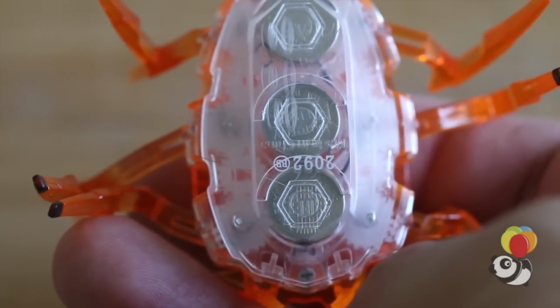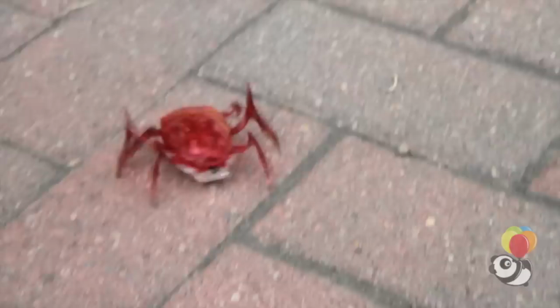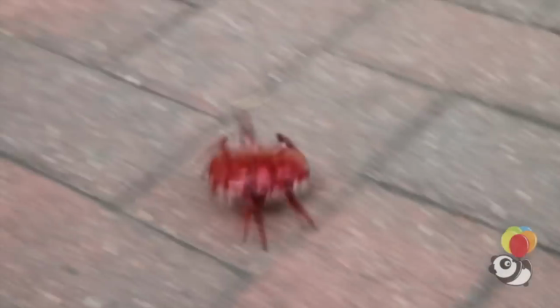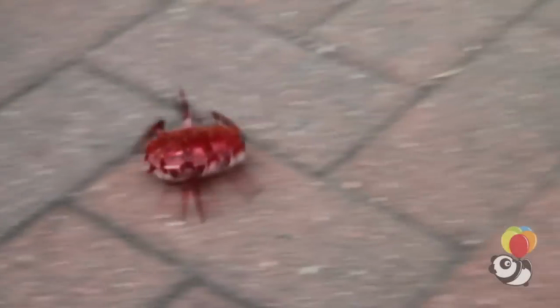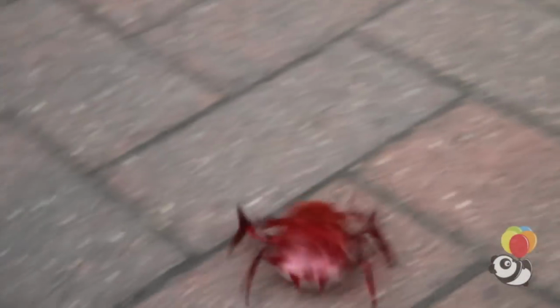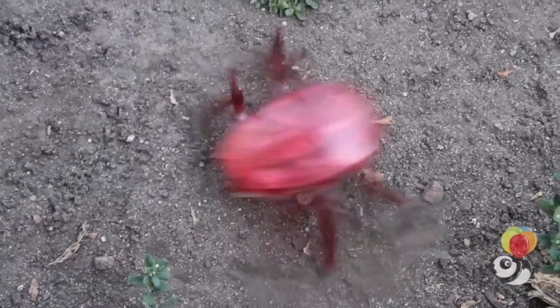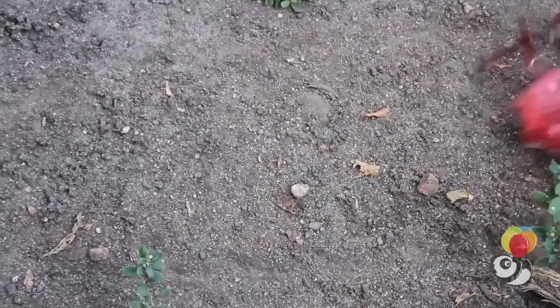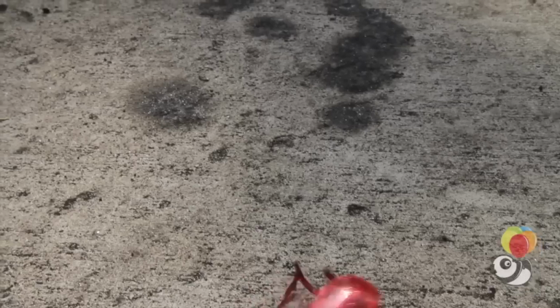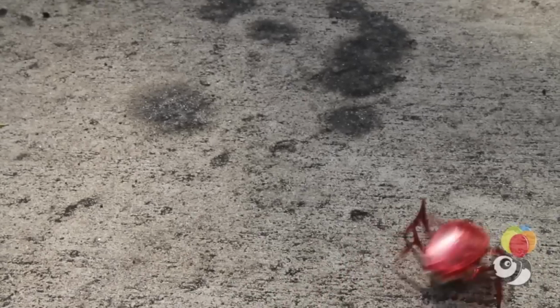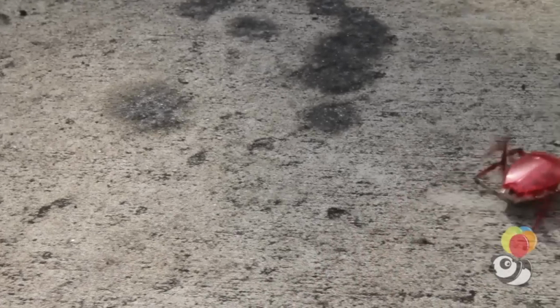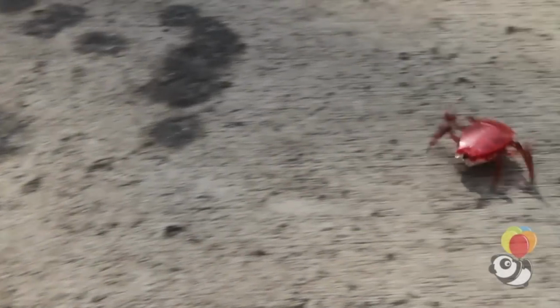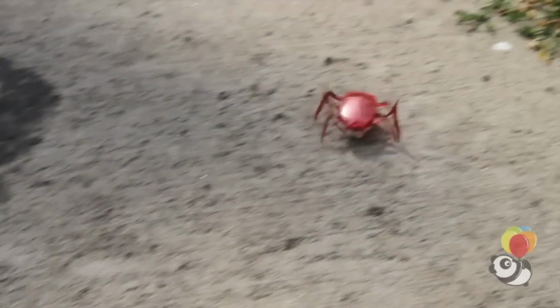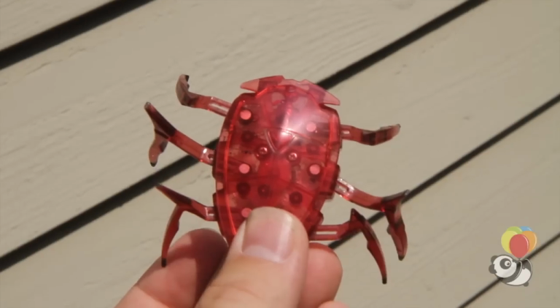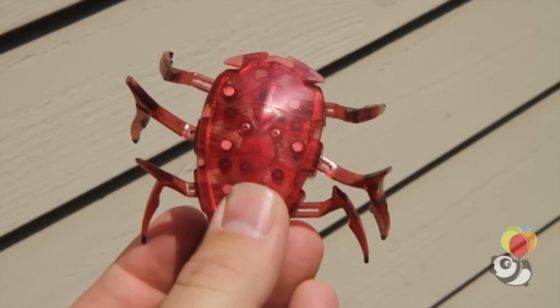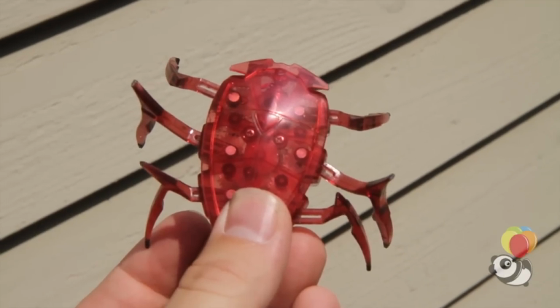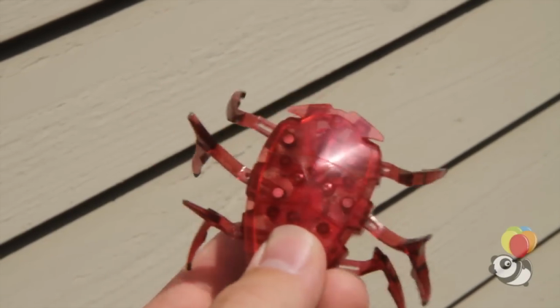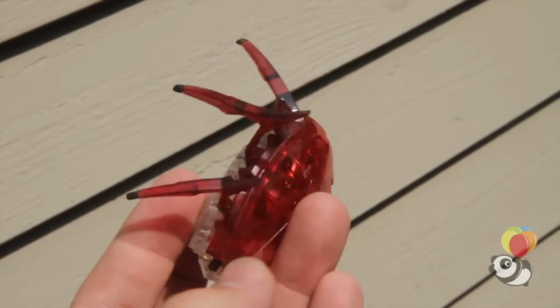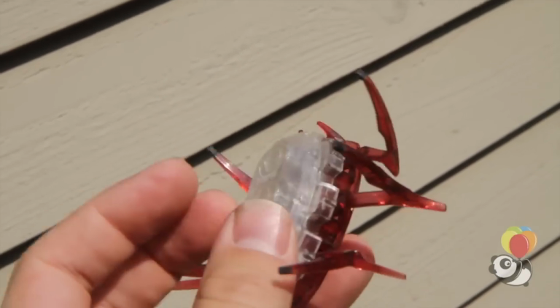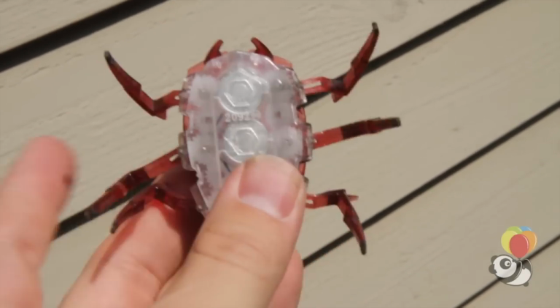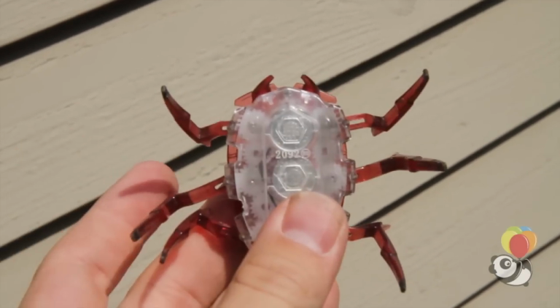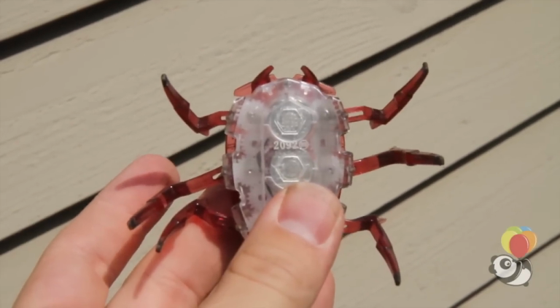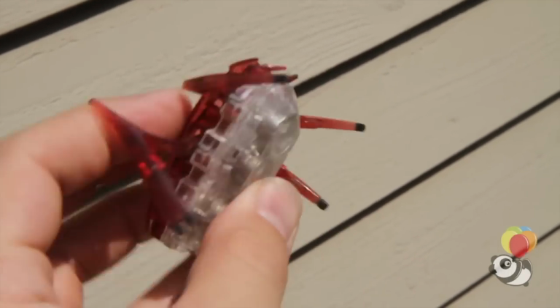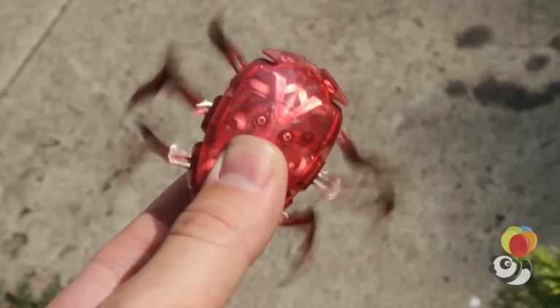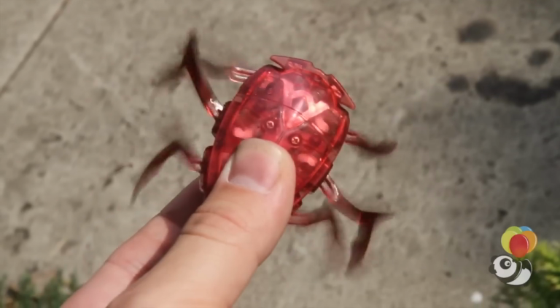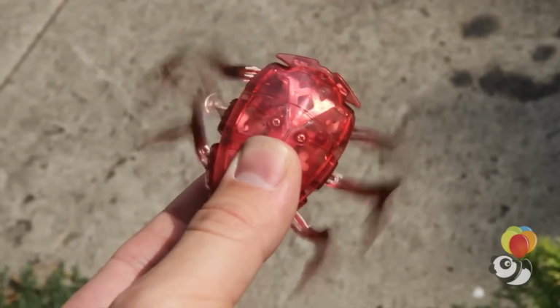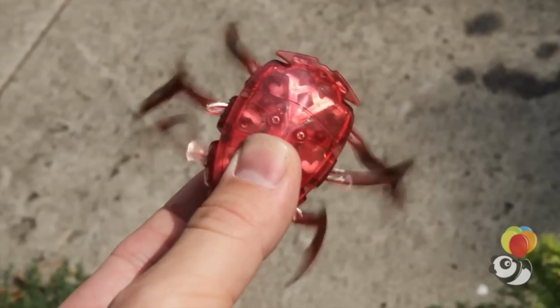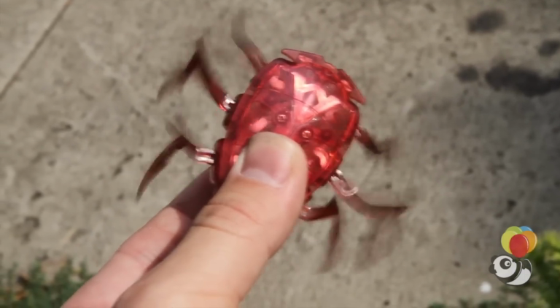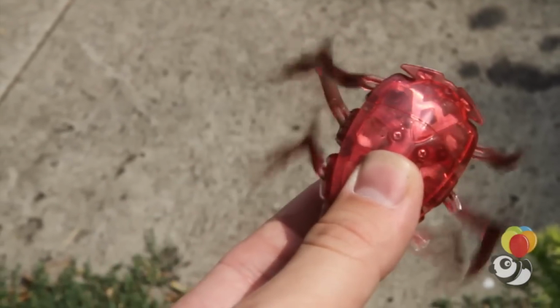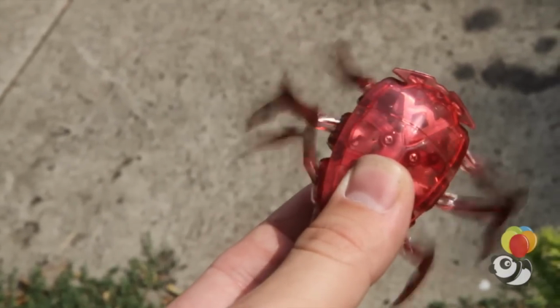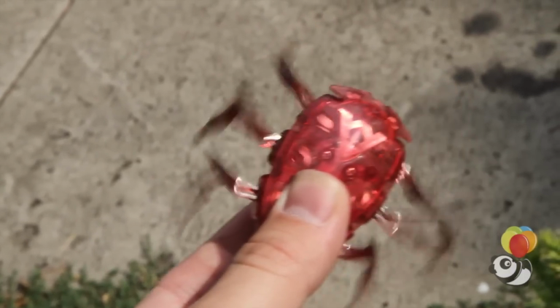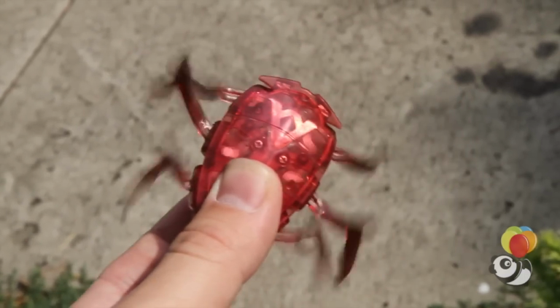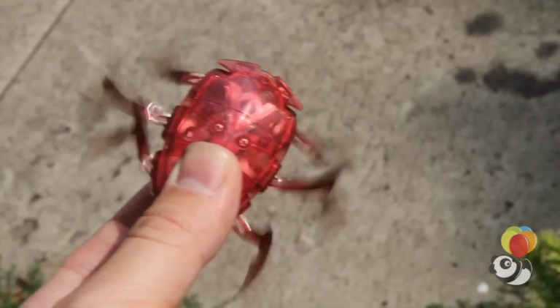A scarab is a high-speed robotic creature that looks like some kind of sci-fi insect. It has a hard, coloured shell and six whipped, fast, long legs. The shell is opaque so you can actually see the tiny gears inside churning as the legs move.